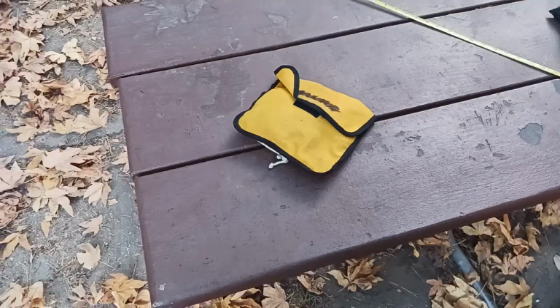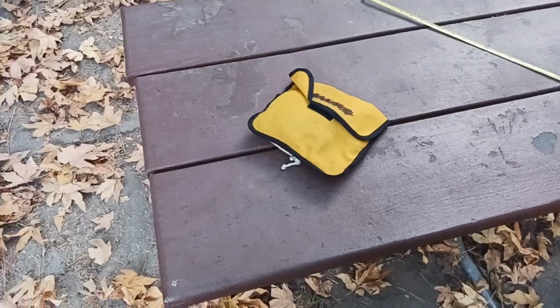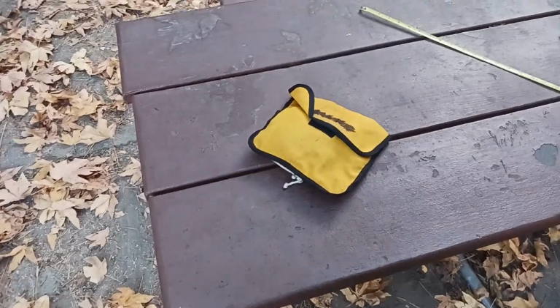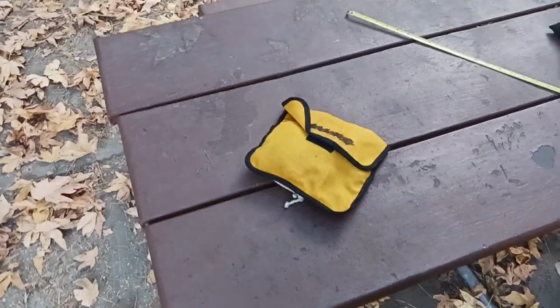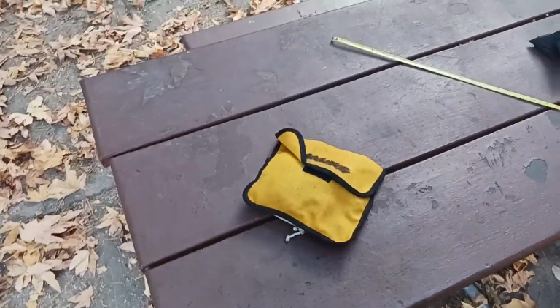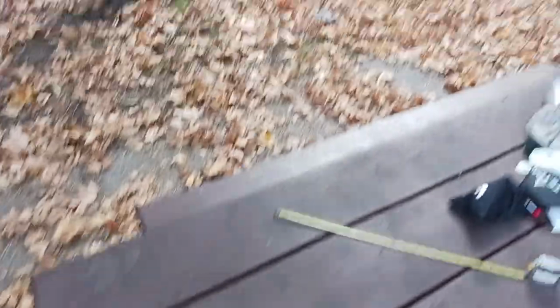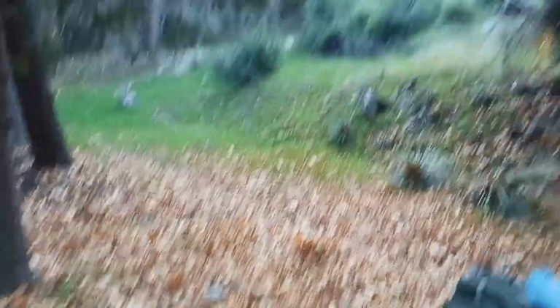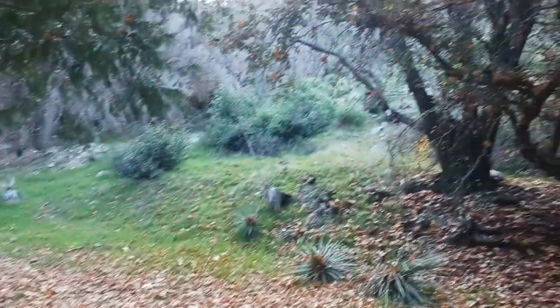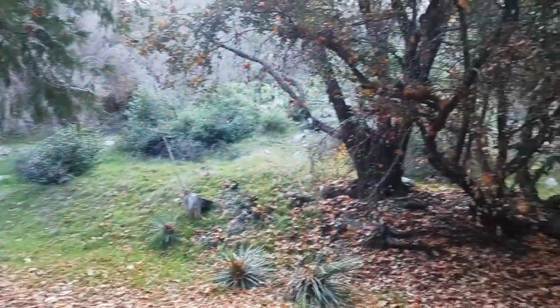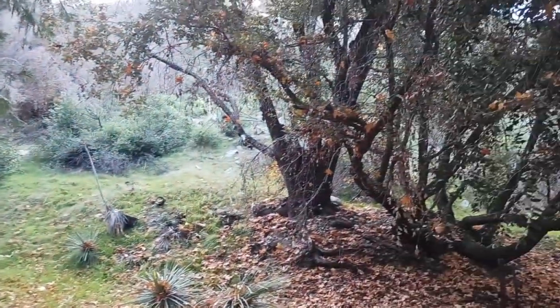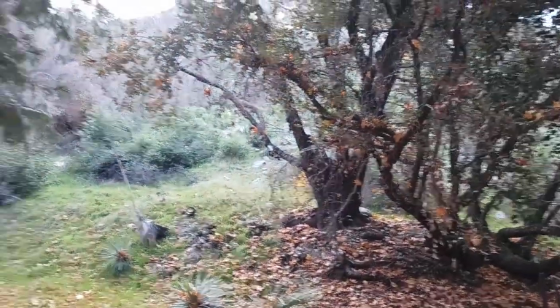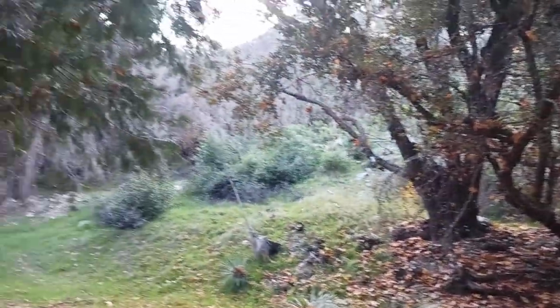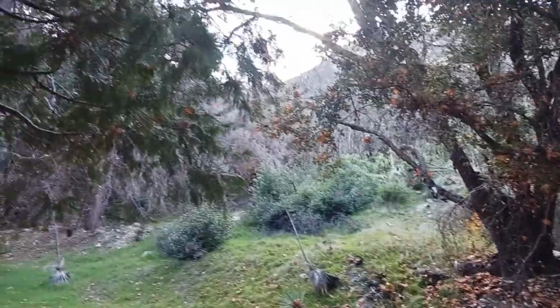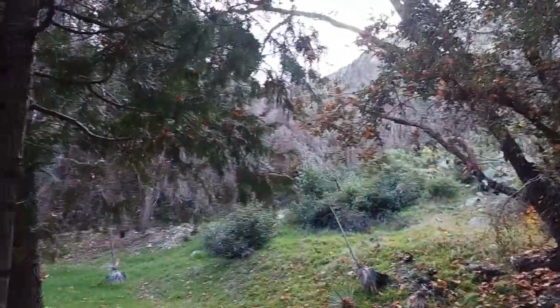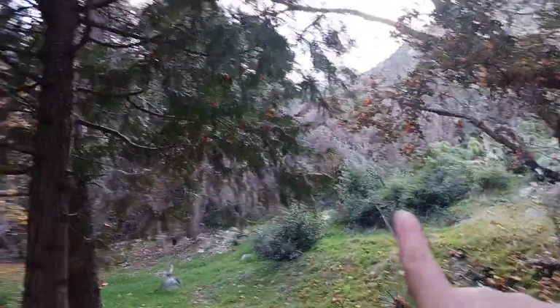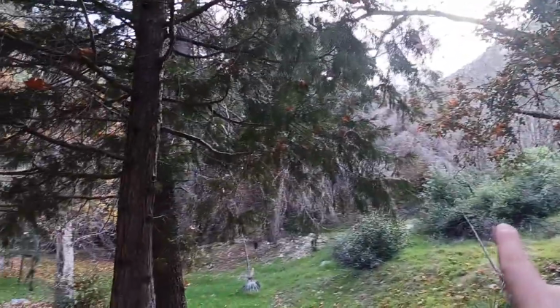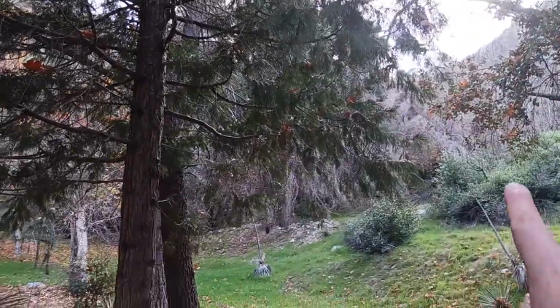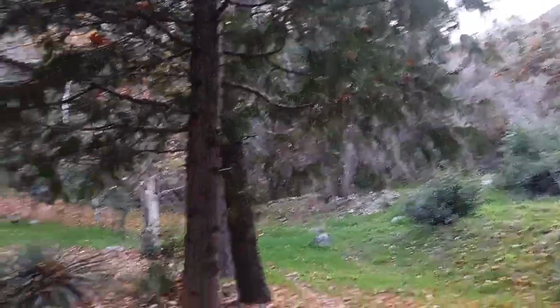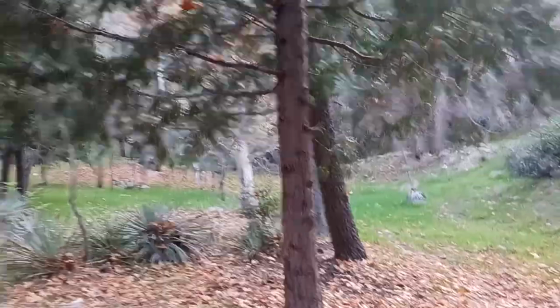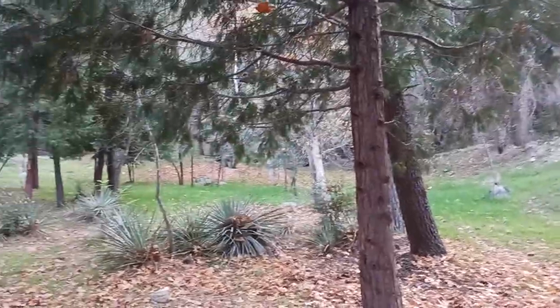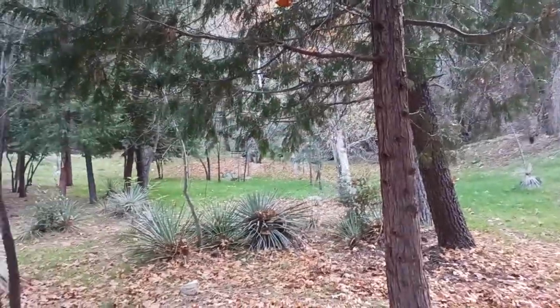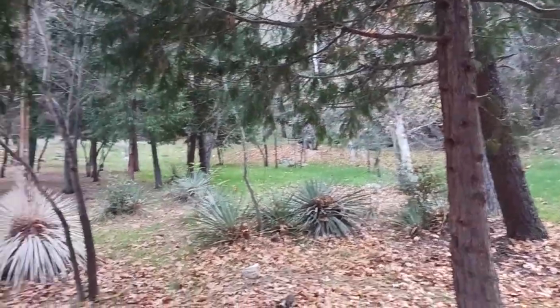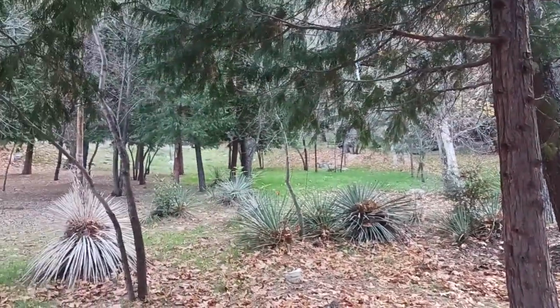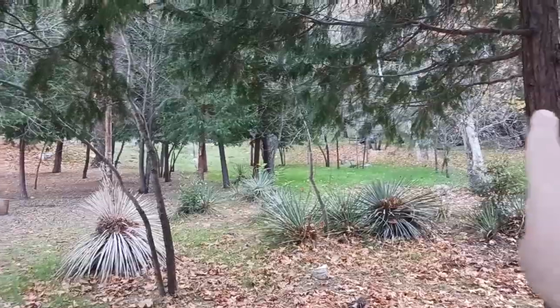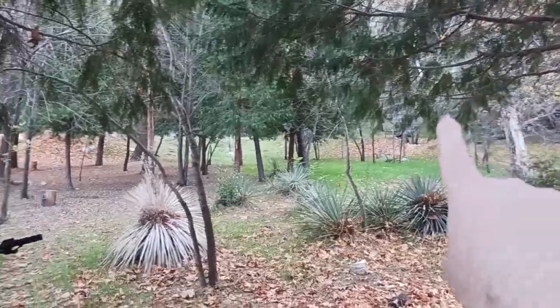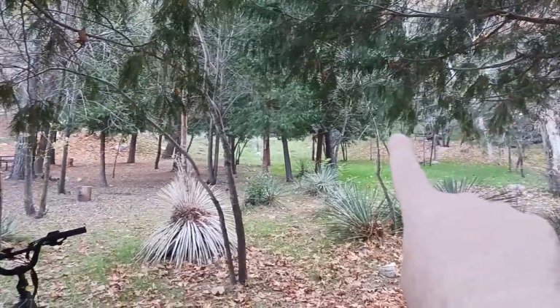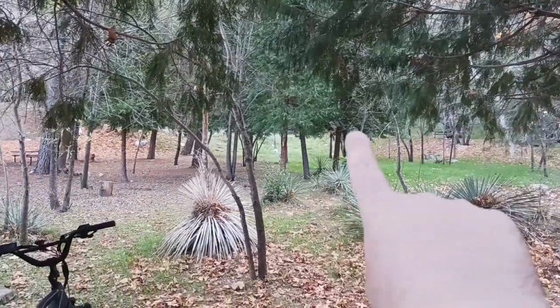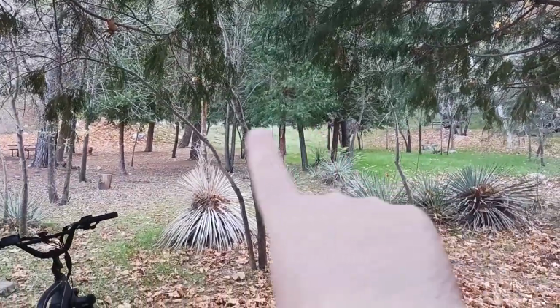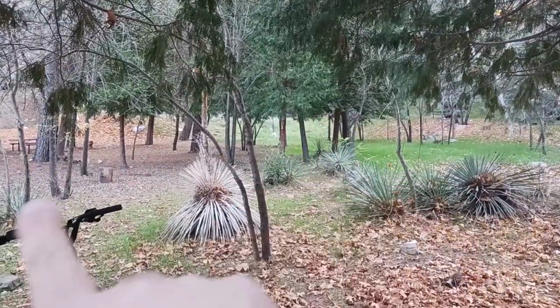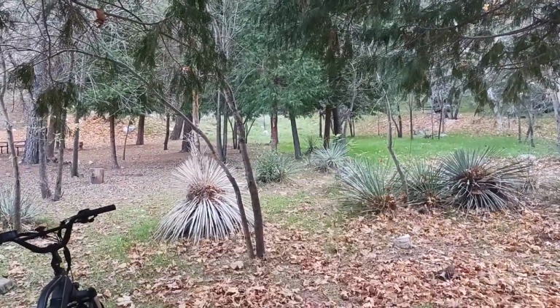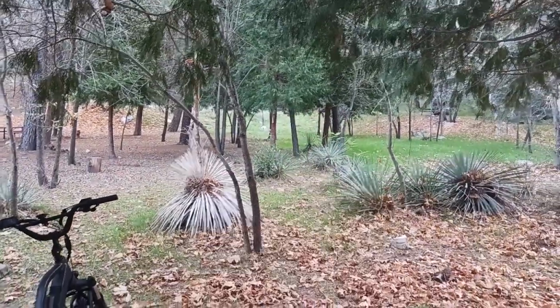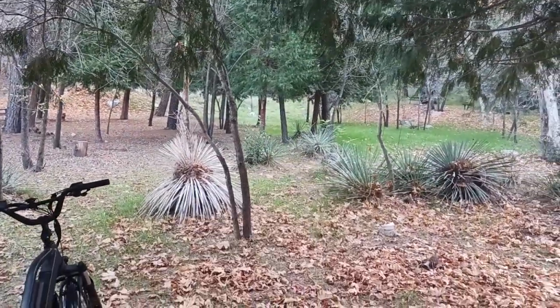Old Coot here coming at you with another exciting video from deep in the San Gabriel Mountains. This is my view — sun's about to set, so I really need to get going and get out of here. Basically there's a creek that runs along one edge of the campgrounds.